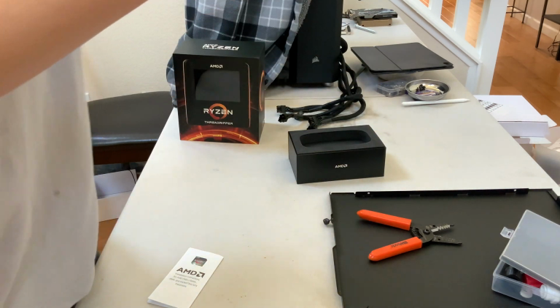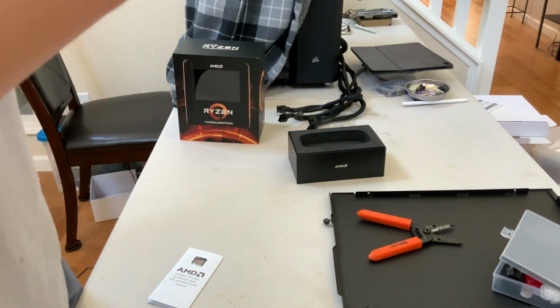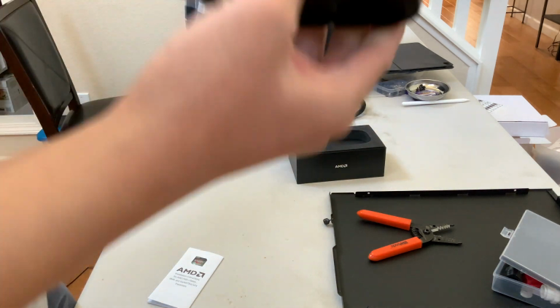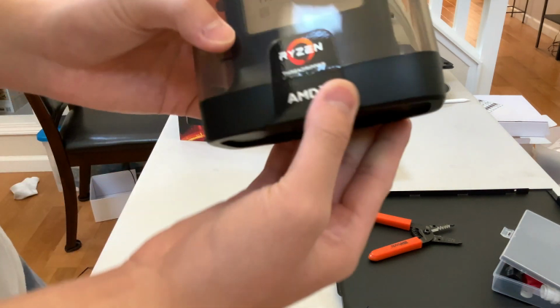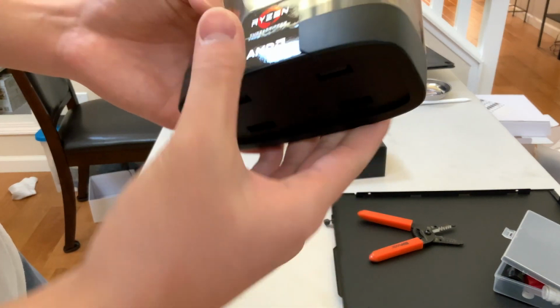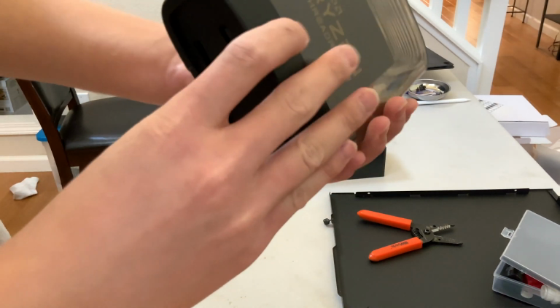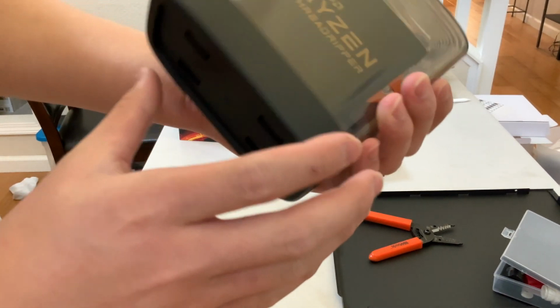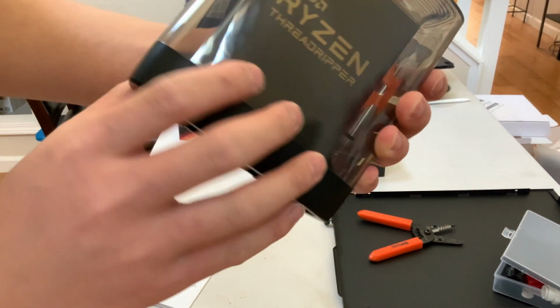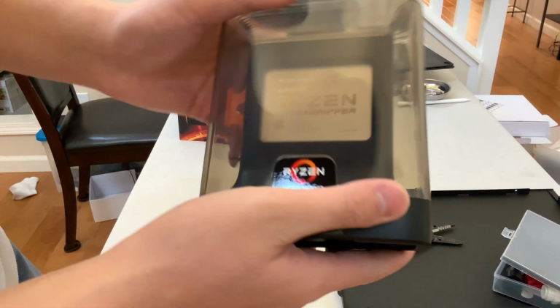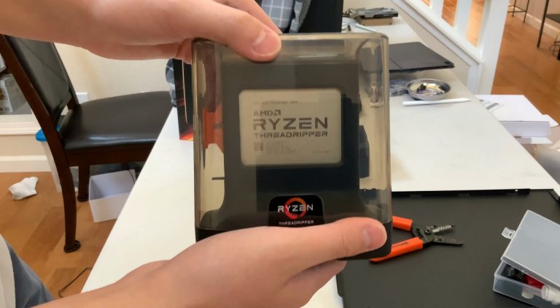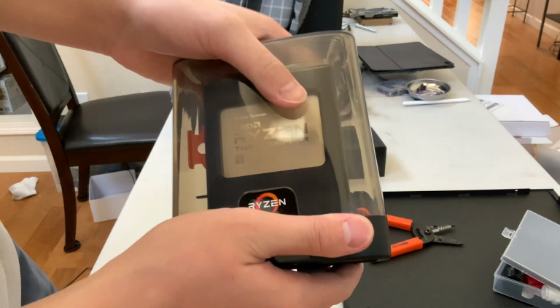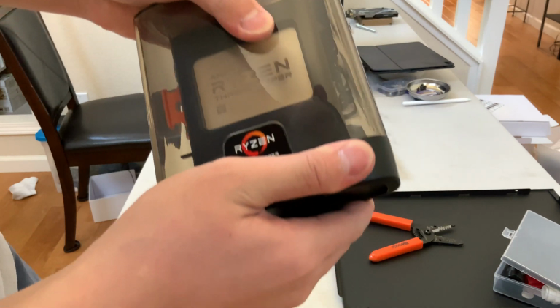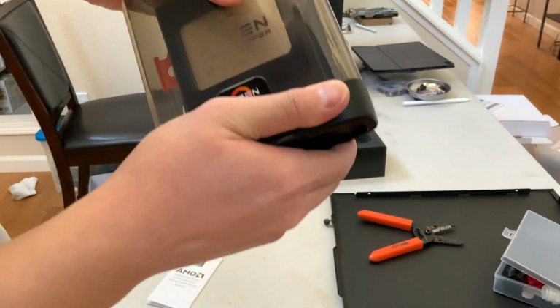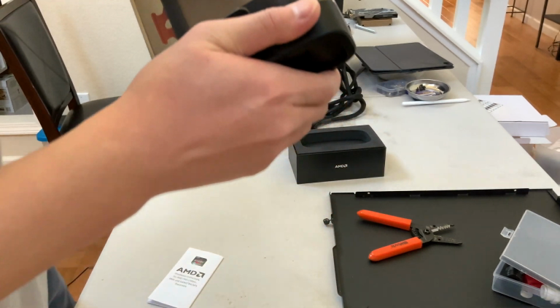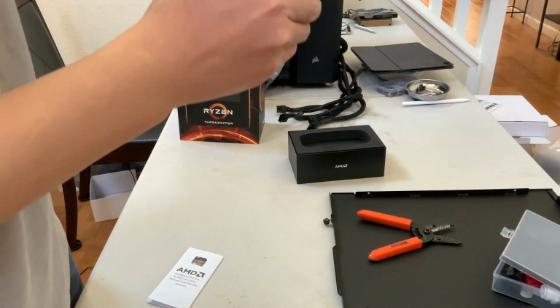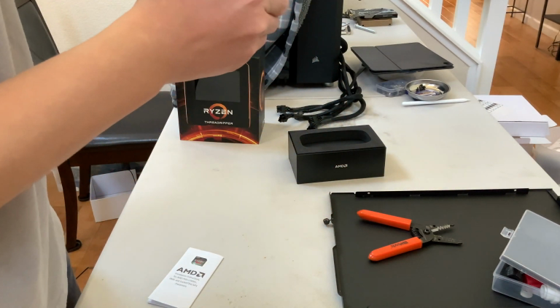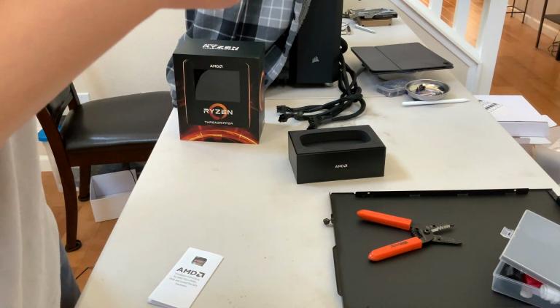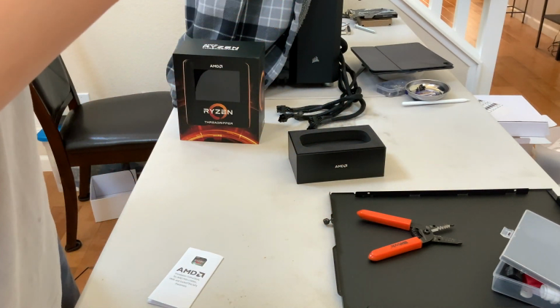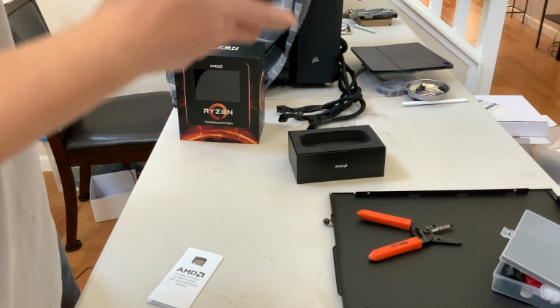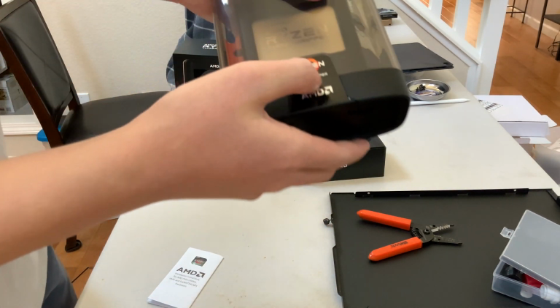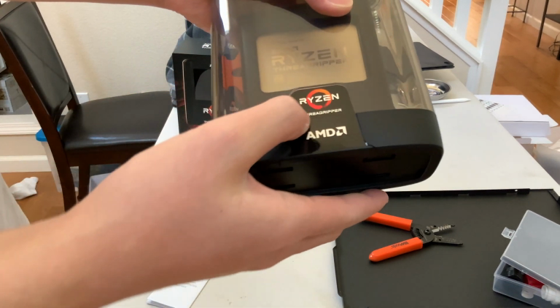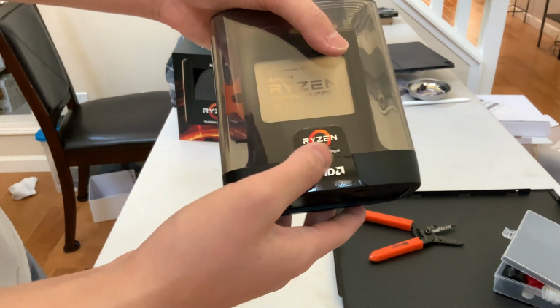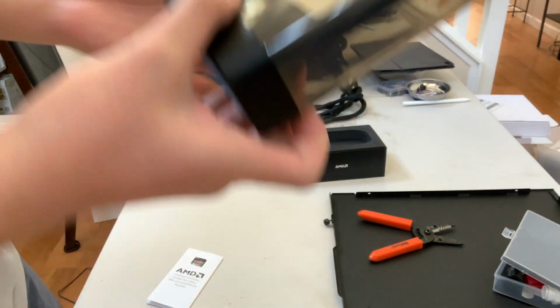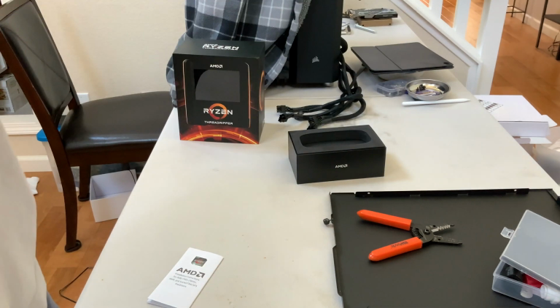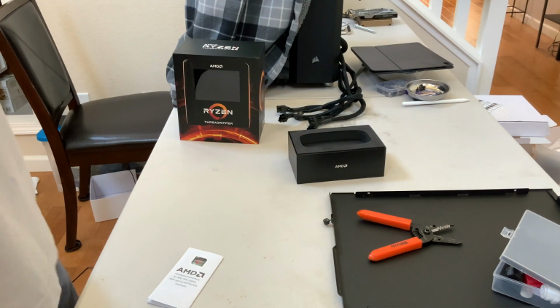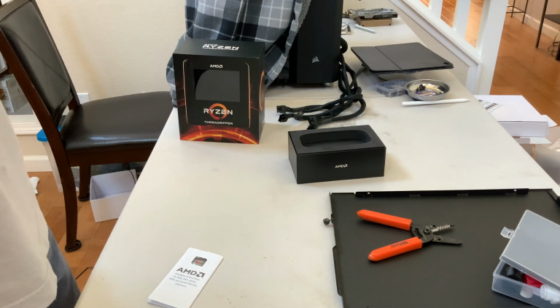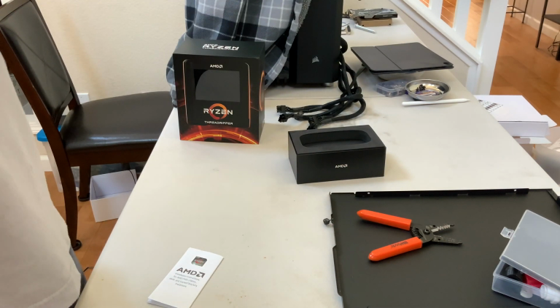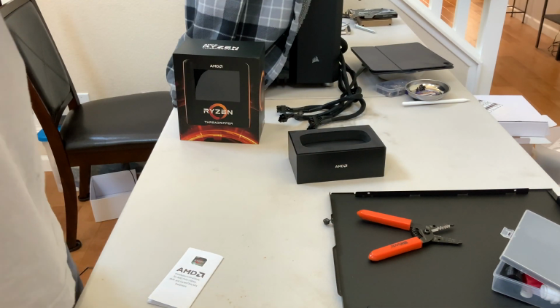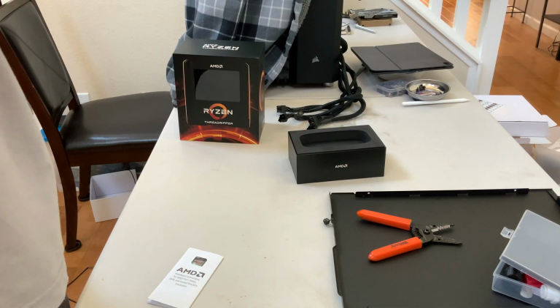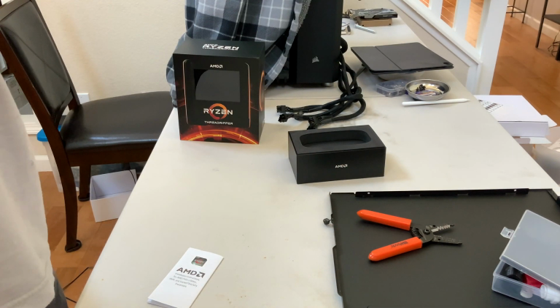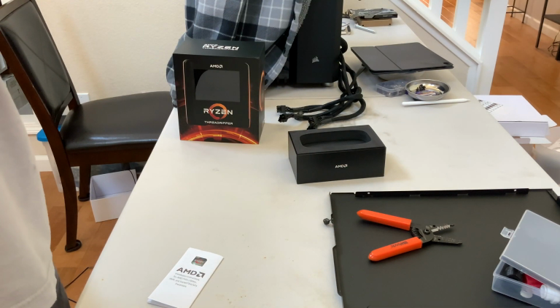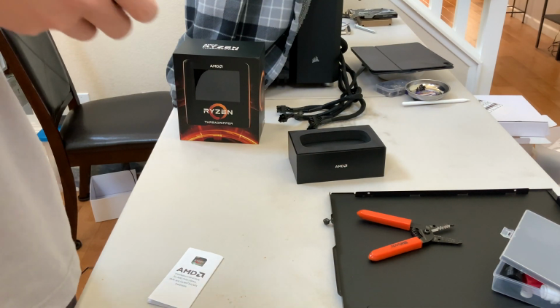Here we have the processor itself in this little box. It looks like that seal will break on its own. I don't want to ruin it — I want to keep the box. Perfect.